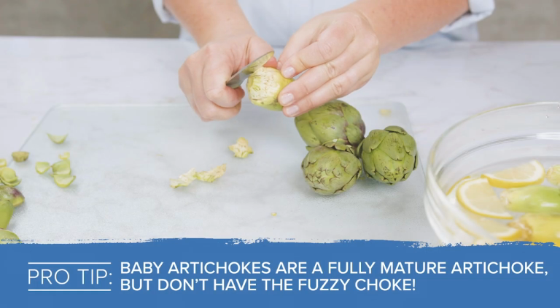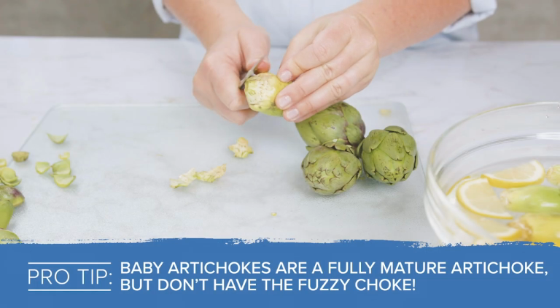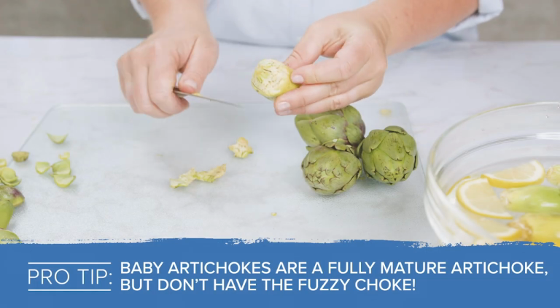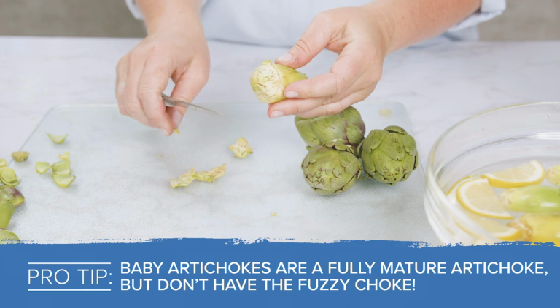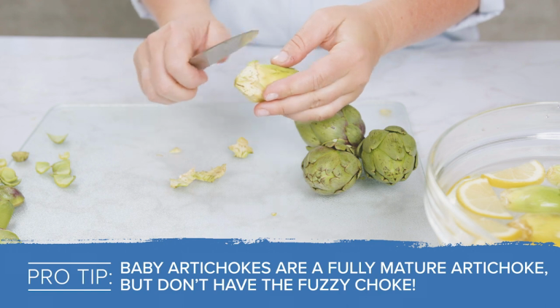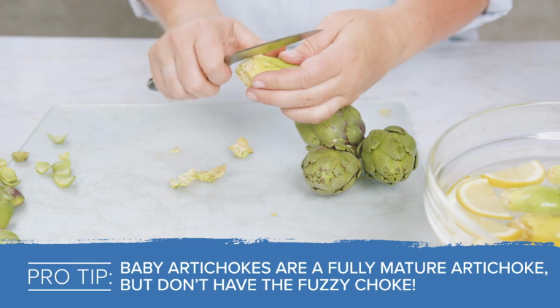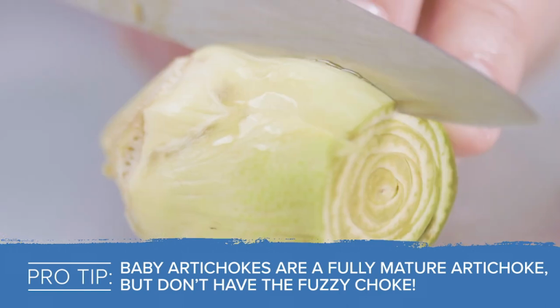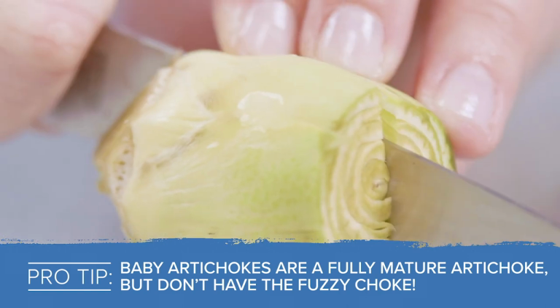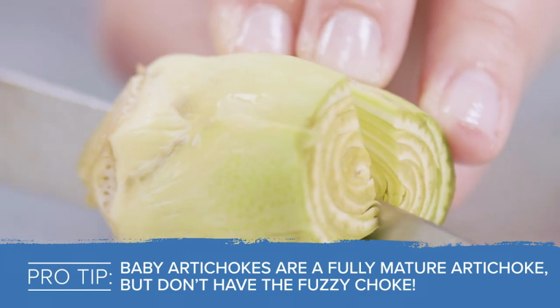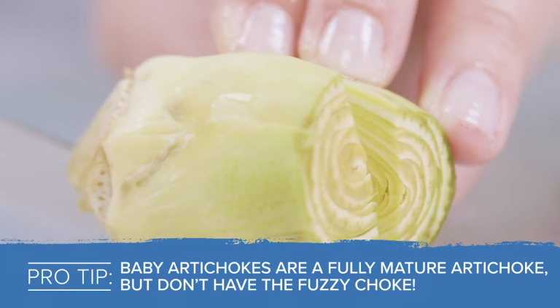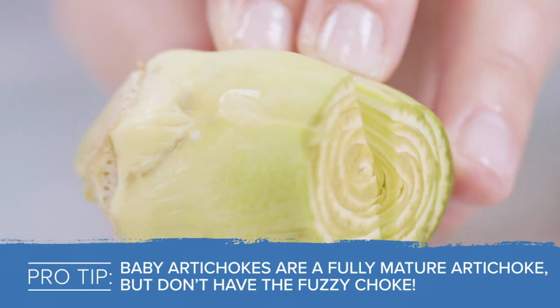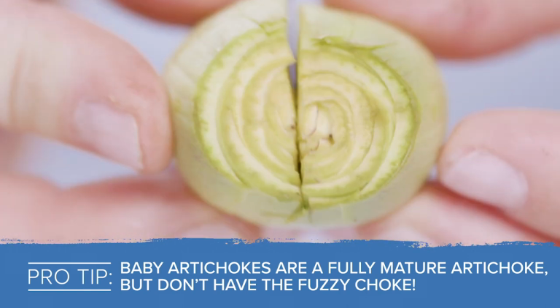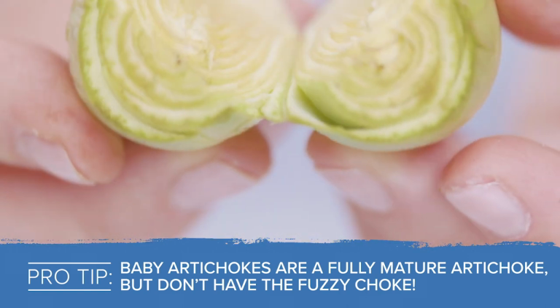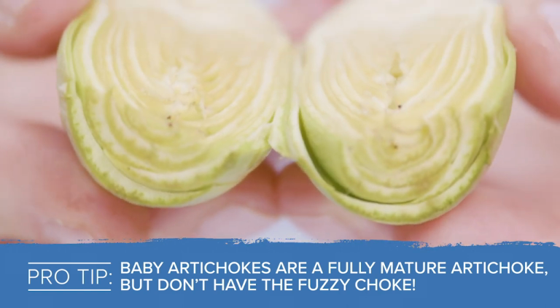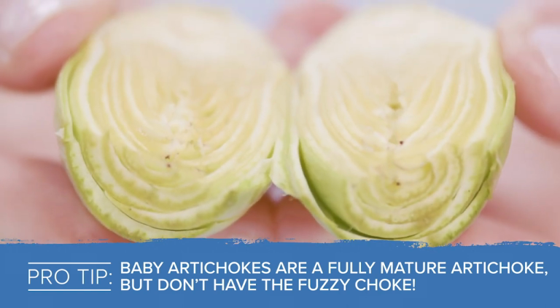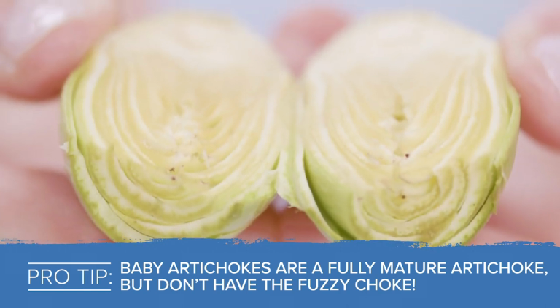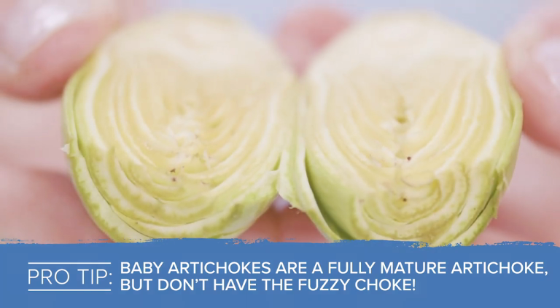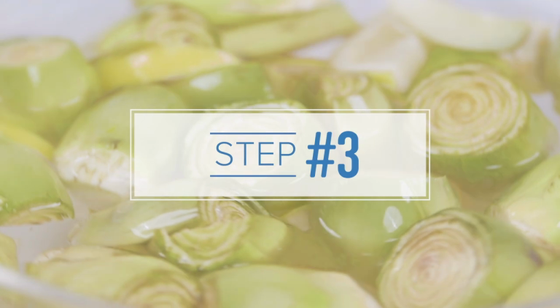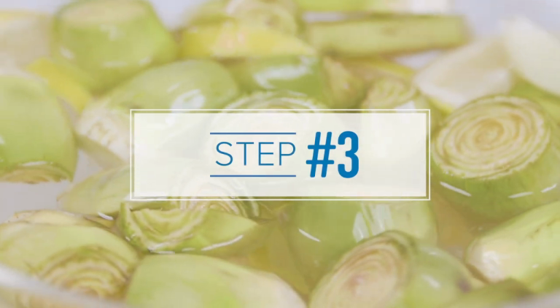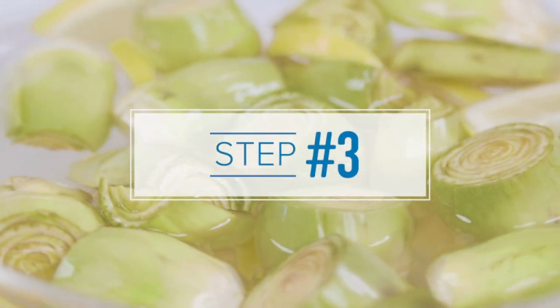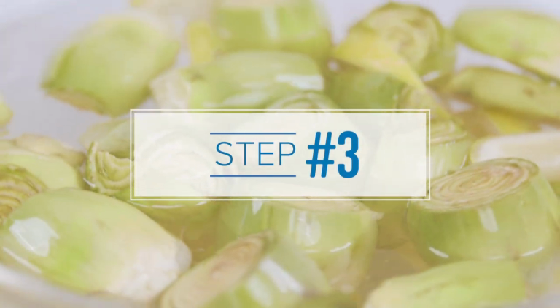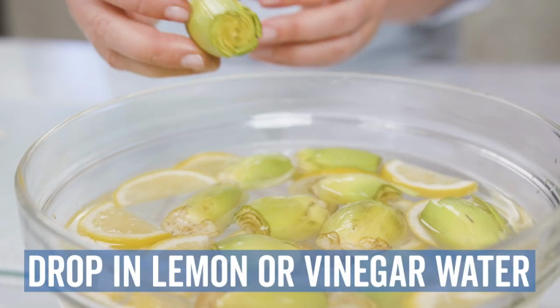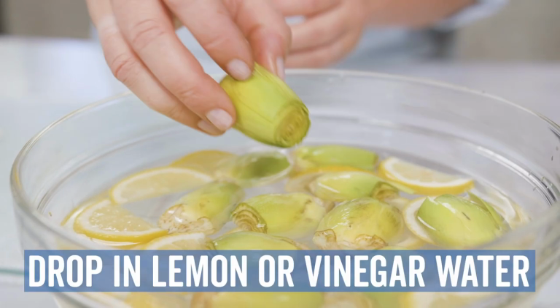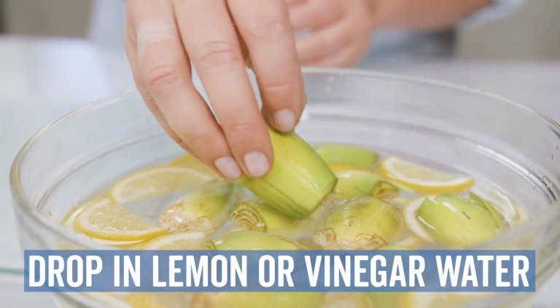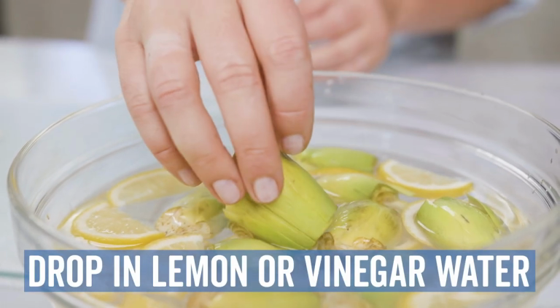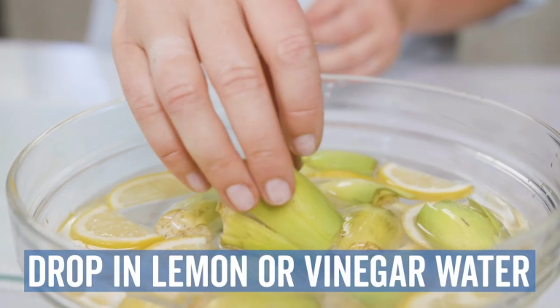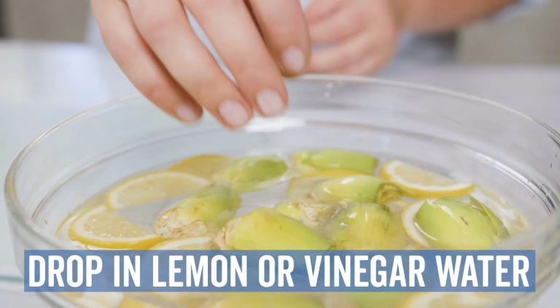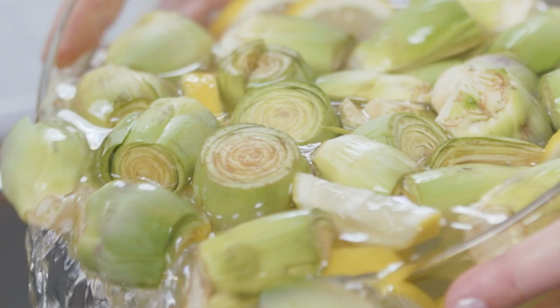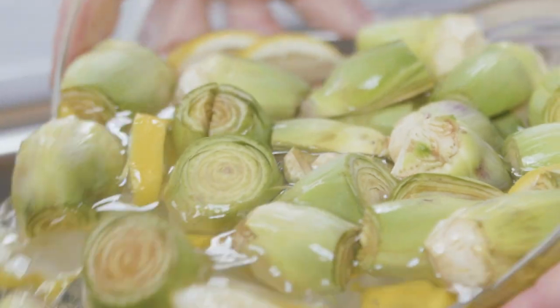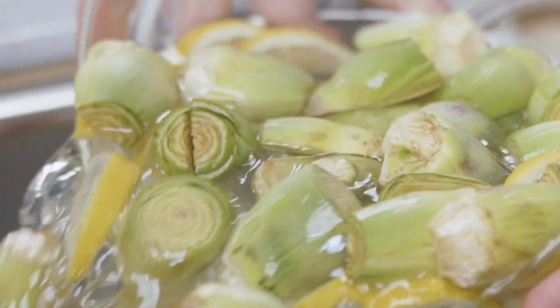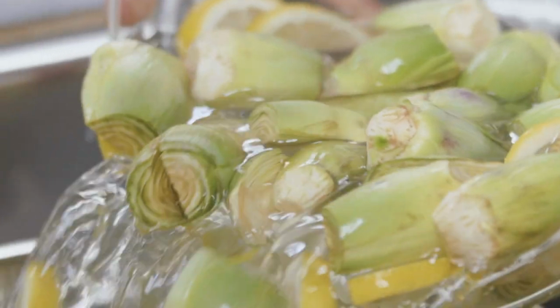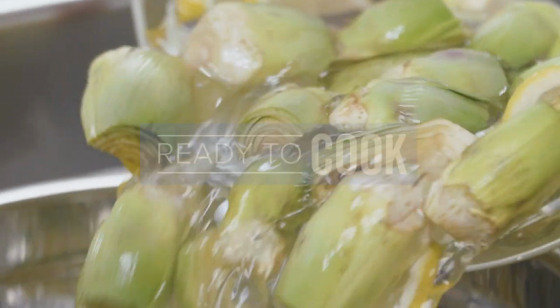Pro tip: baby artichokes are a fully mature artichoke, but don't have the fuzzy choke. Step 3: Drop in a bowl of lemon or vinegar water to minimize browning, and then drain.